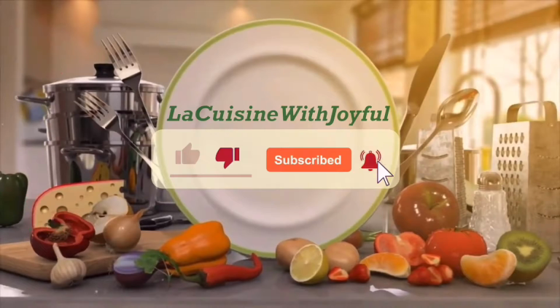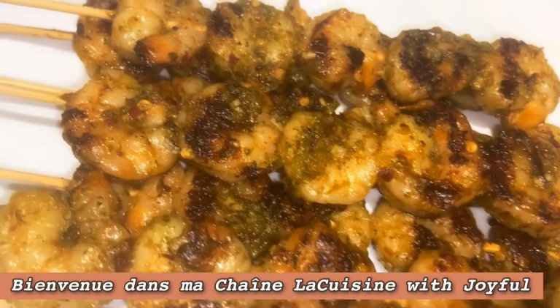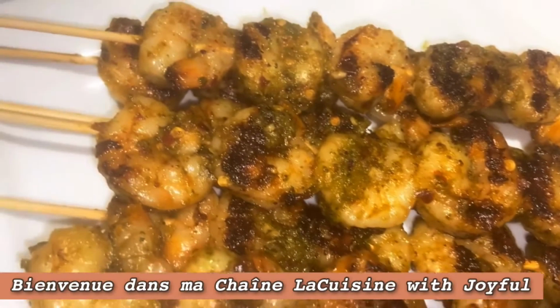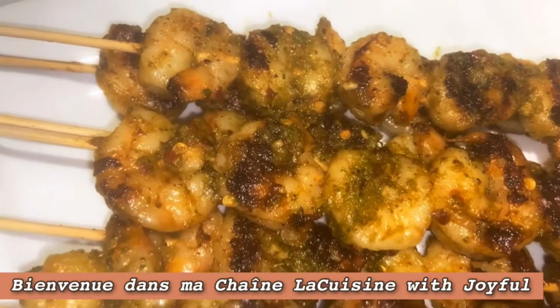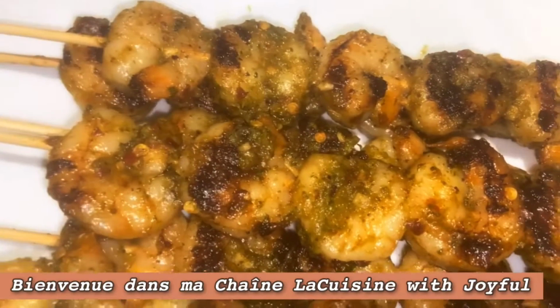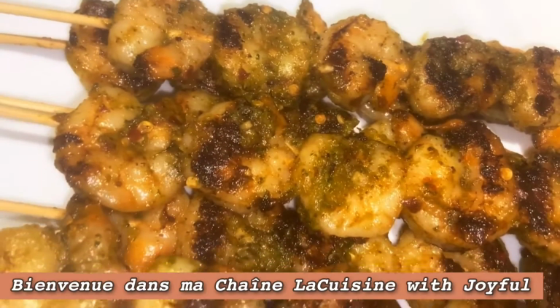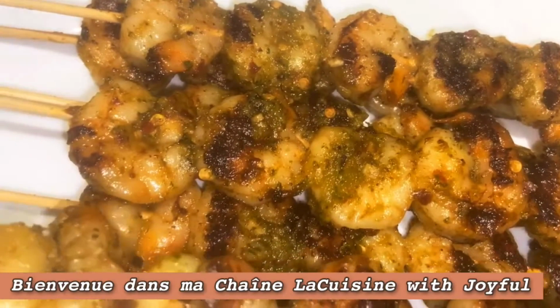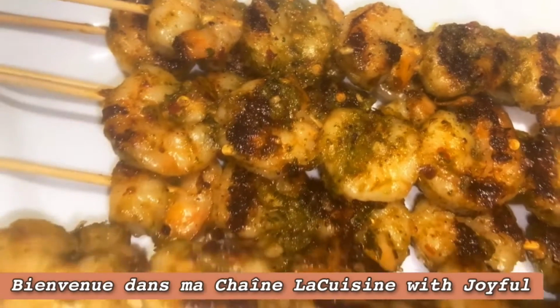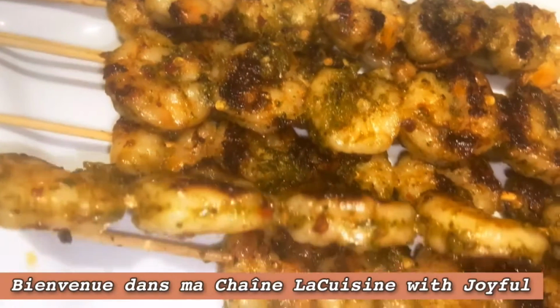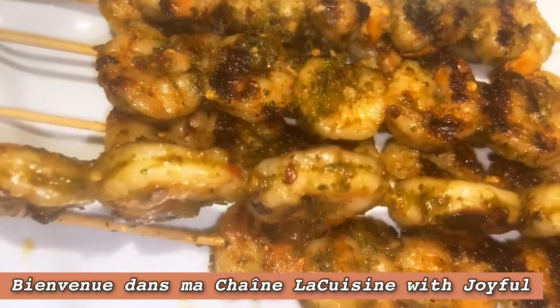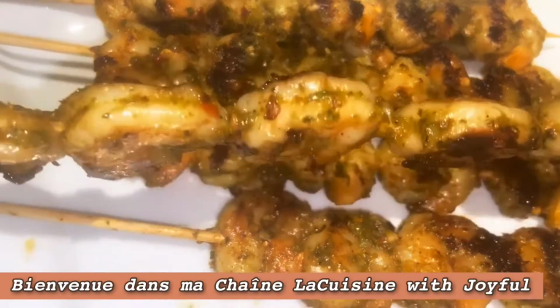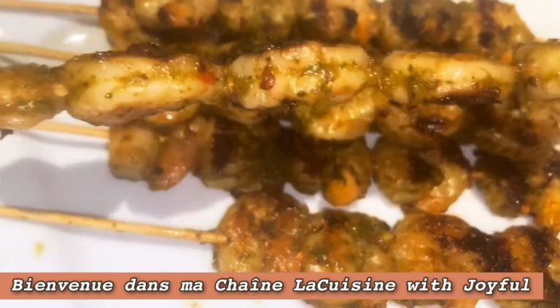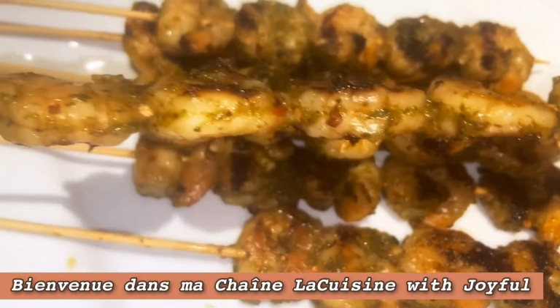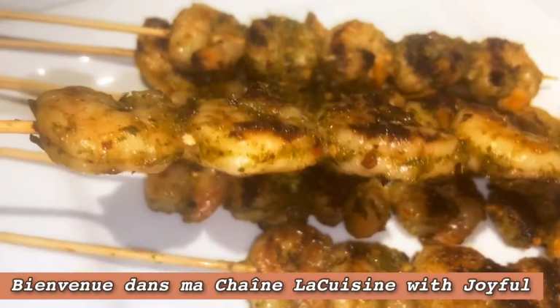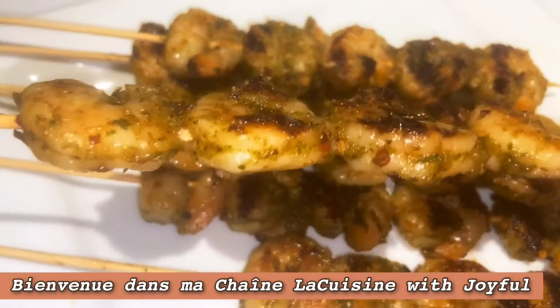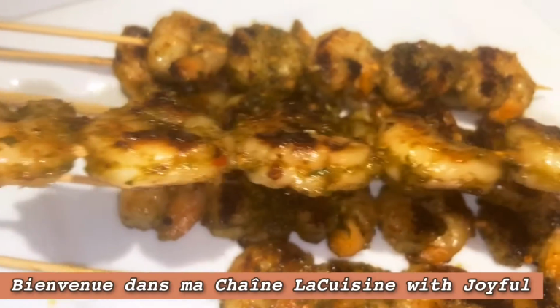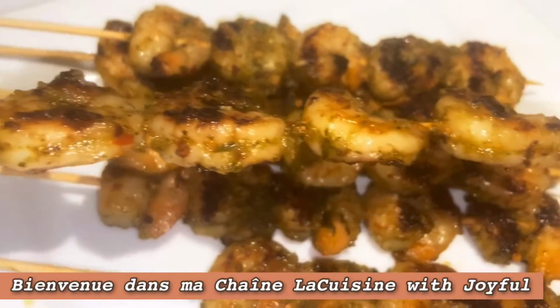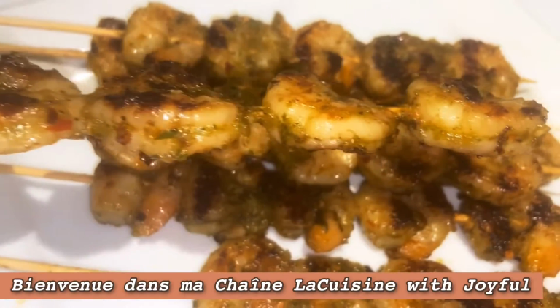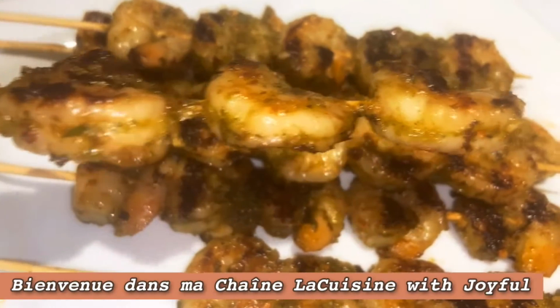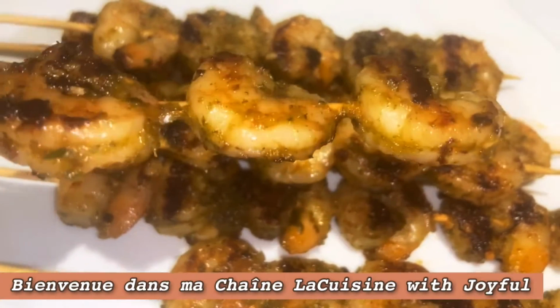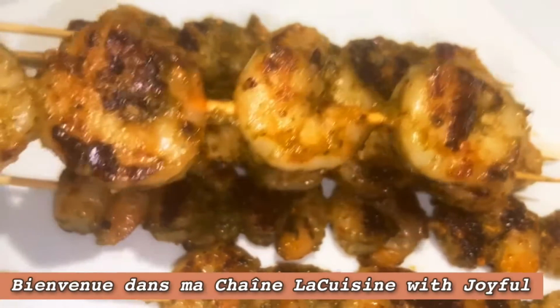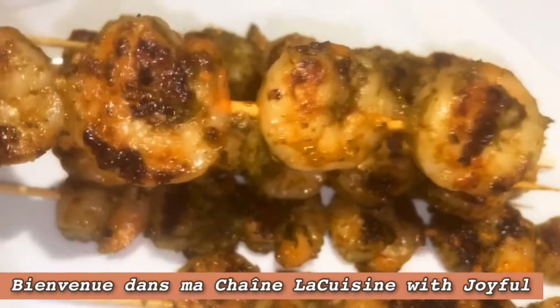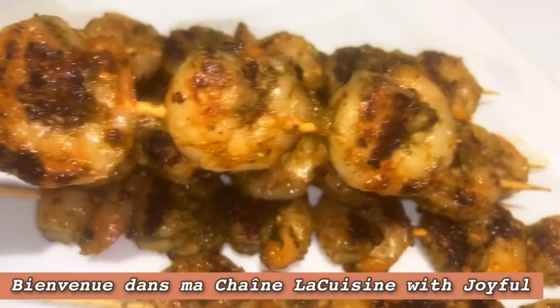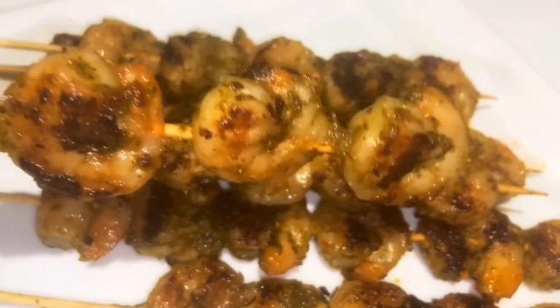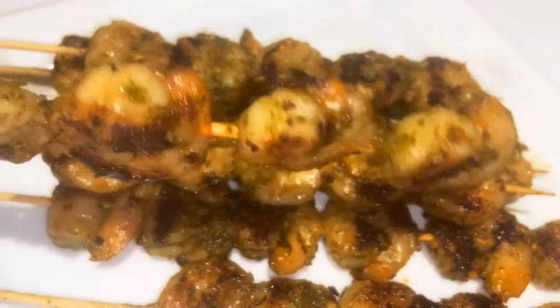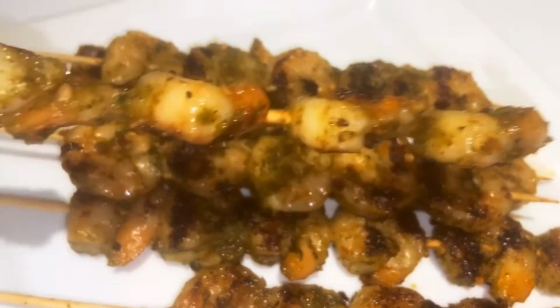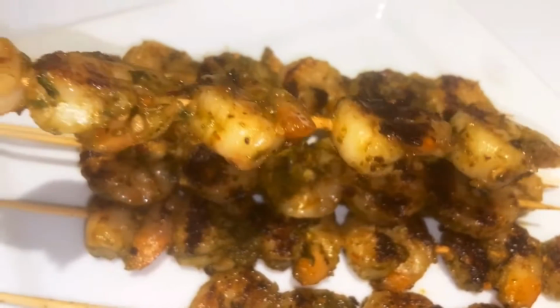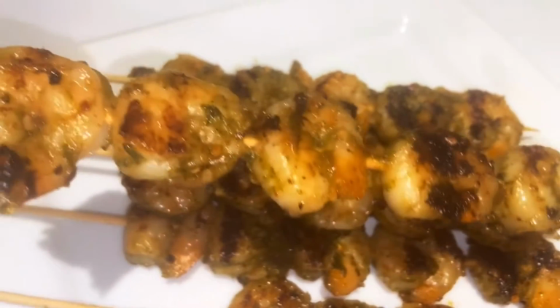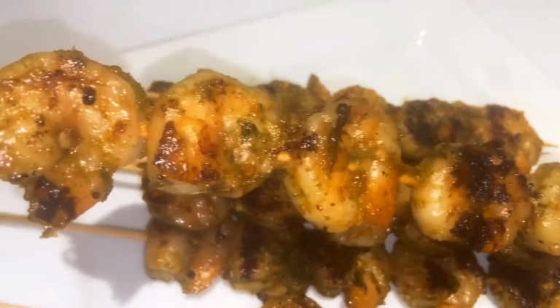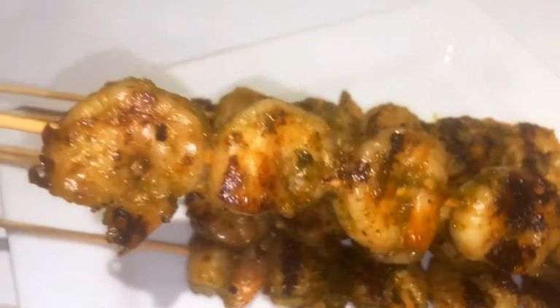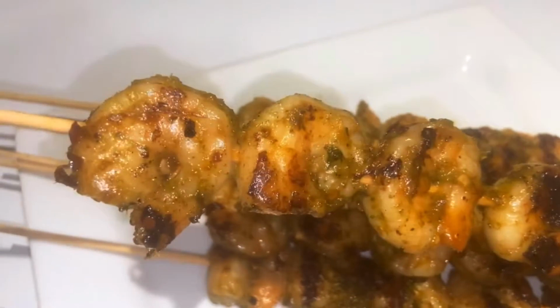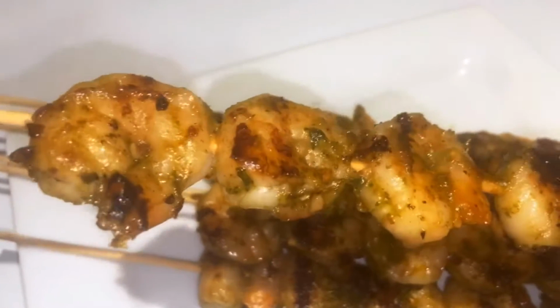Hi guys, it's me again. This is my second dish that I told you guys I'm gonna be making on my previous crab cake video. I'm gonna show you the steps on how I grill my shrimp at home.